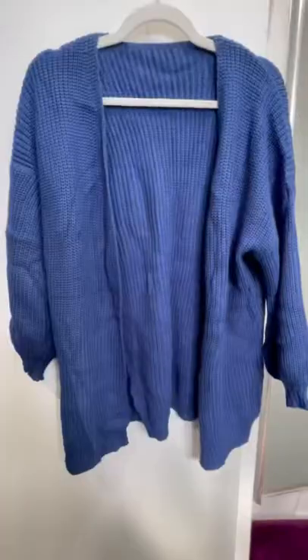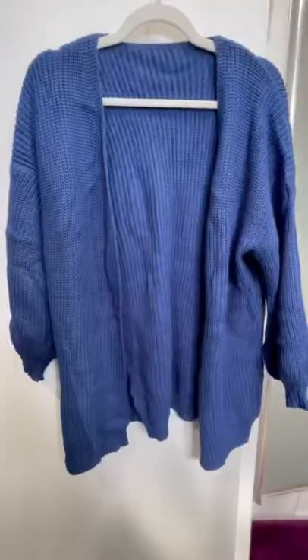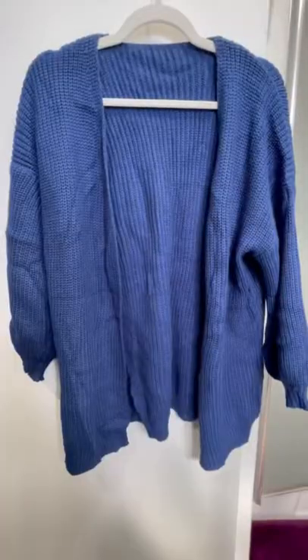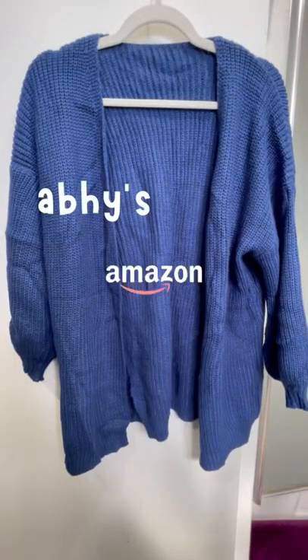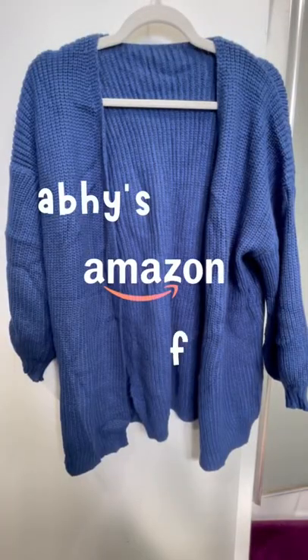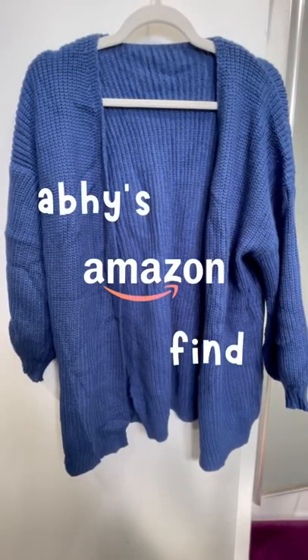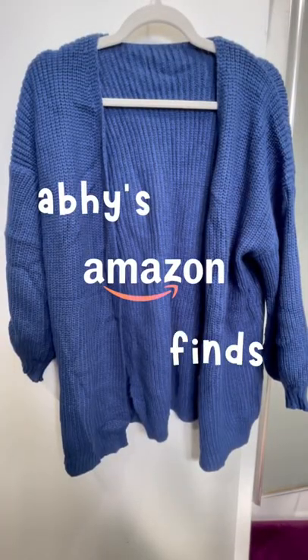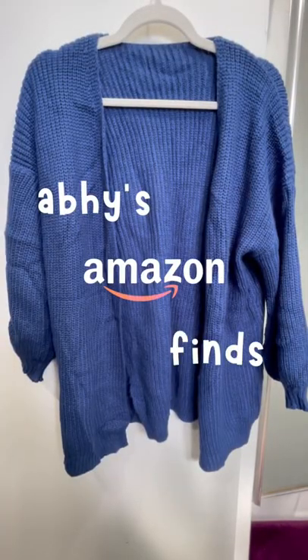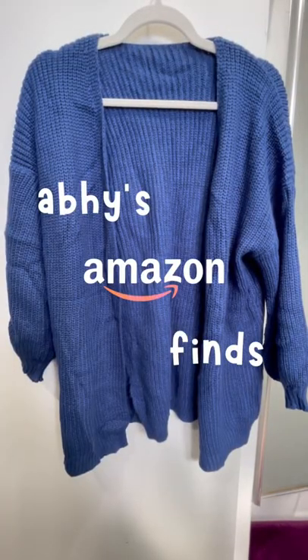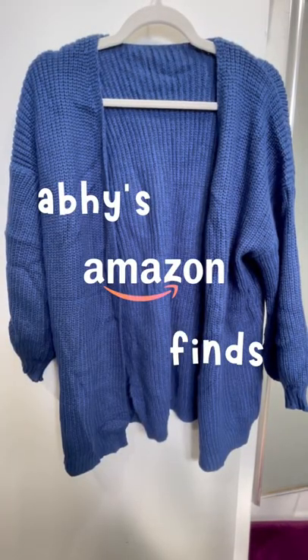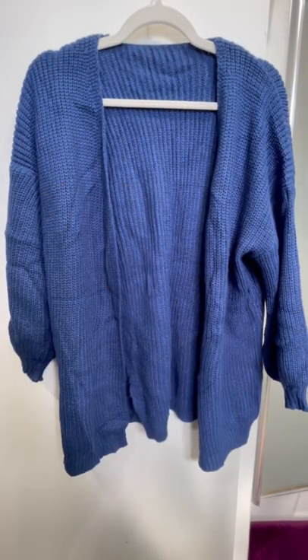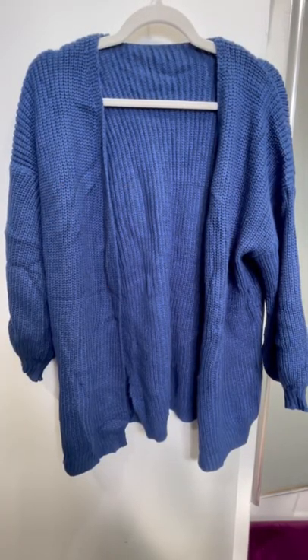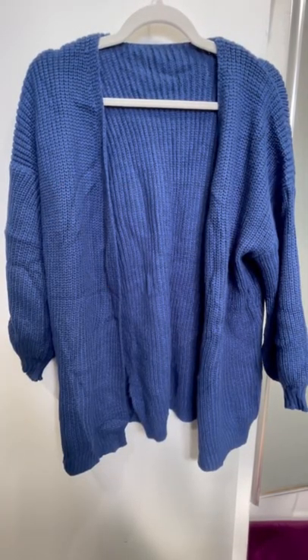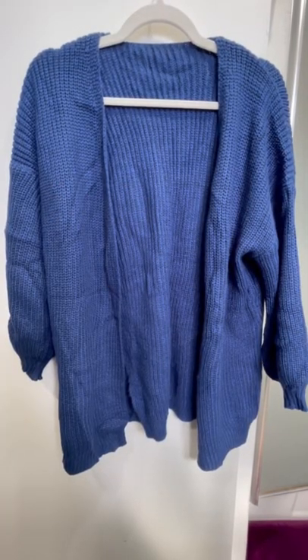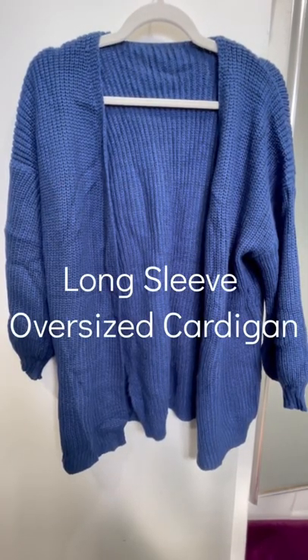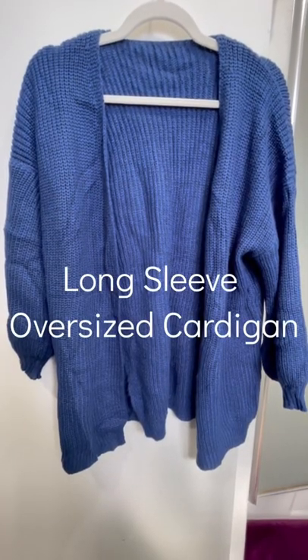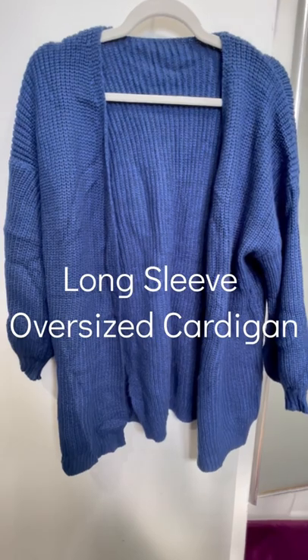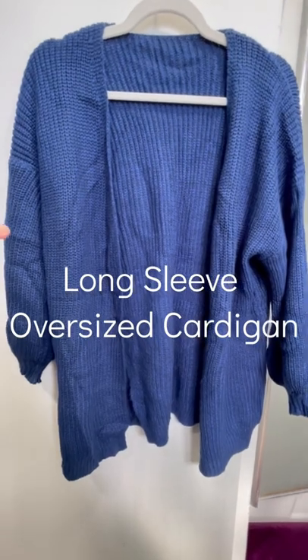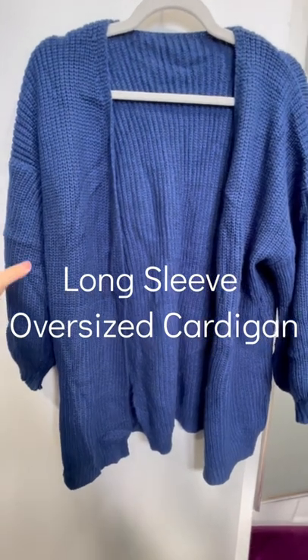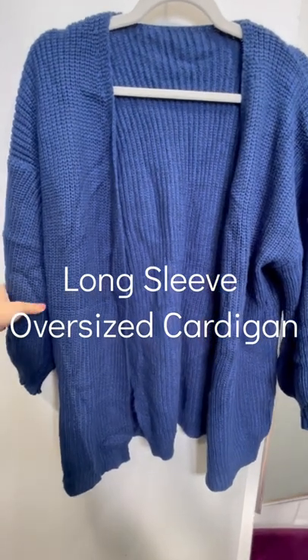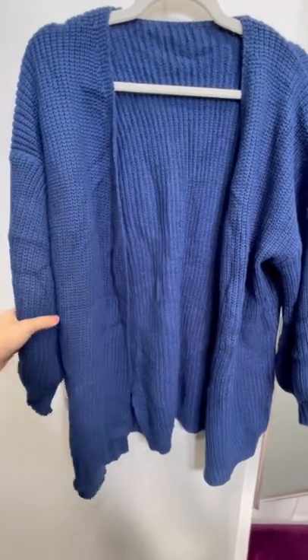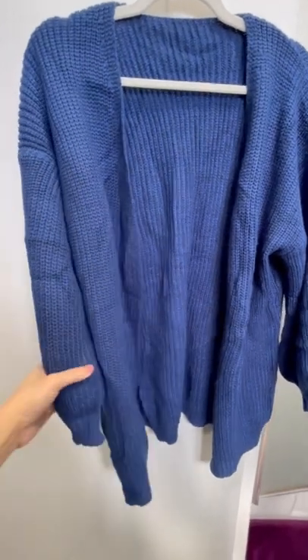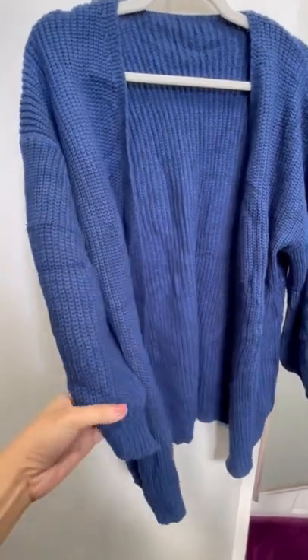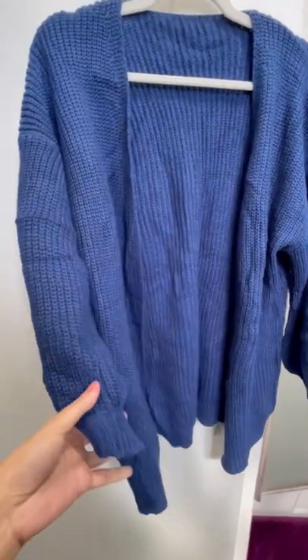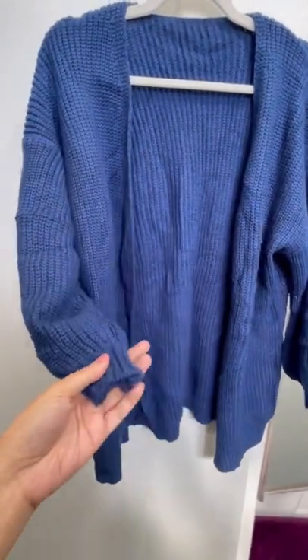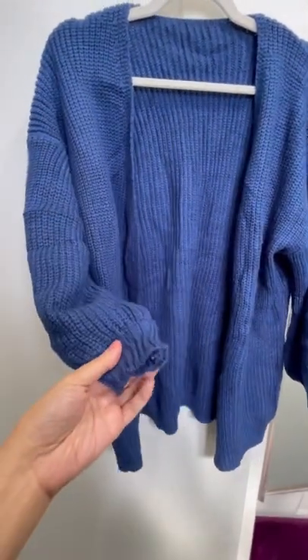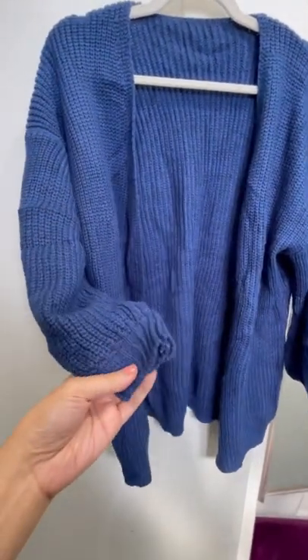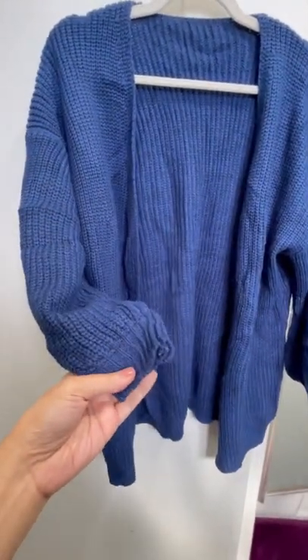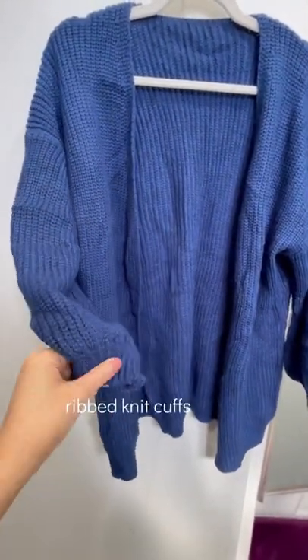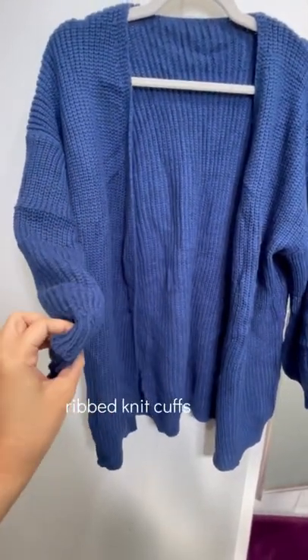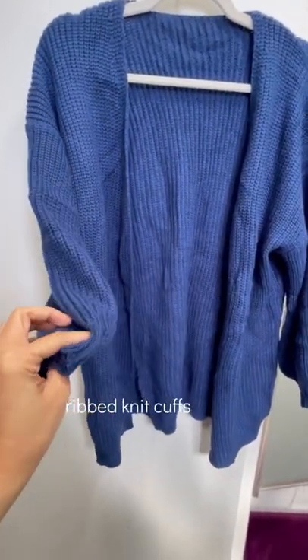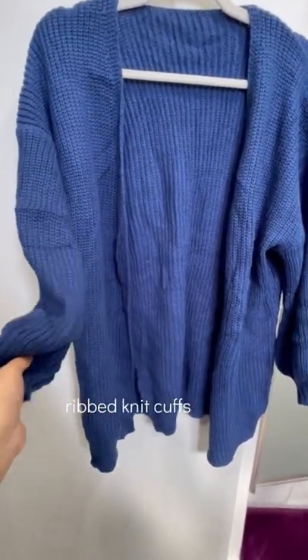Hi my Vegas squad! Here's another Amazon find for you, and this time it's a fashion item. It's this cardigan that has ripped knit cuffs and puff sleeves.